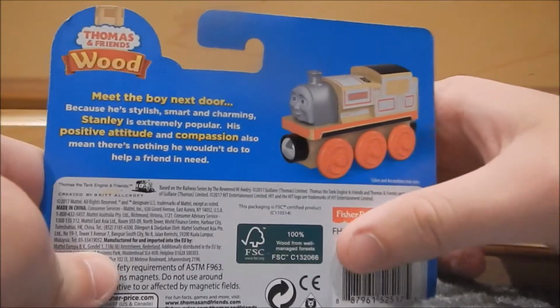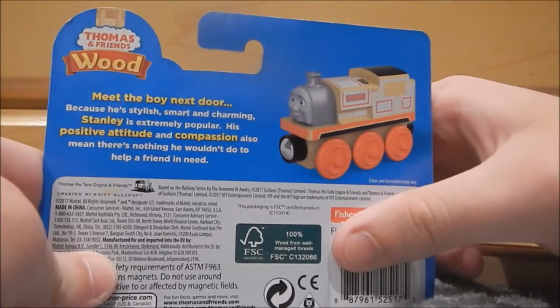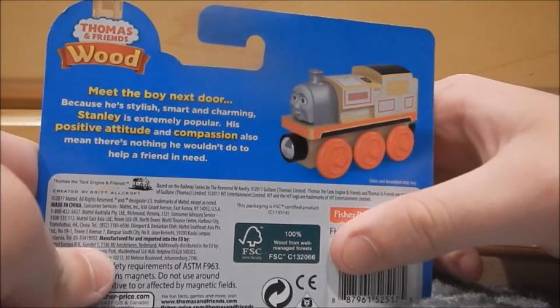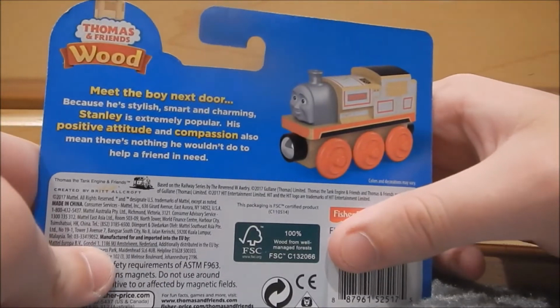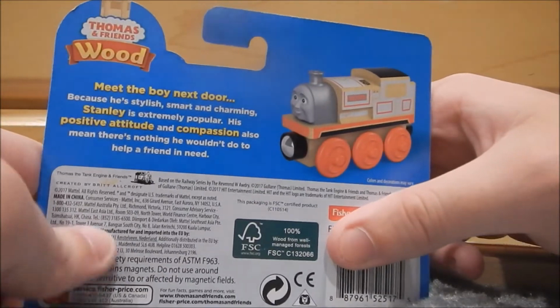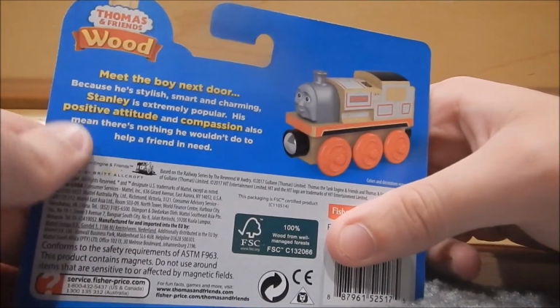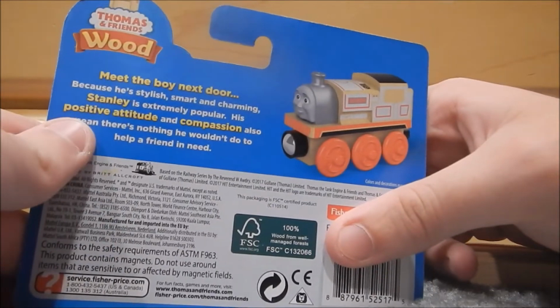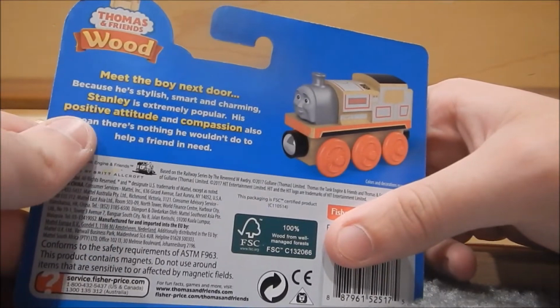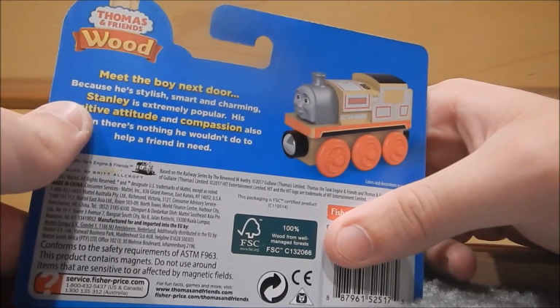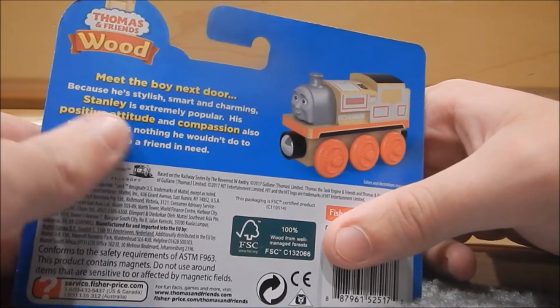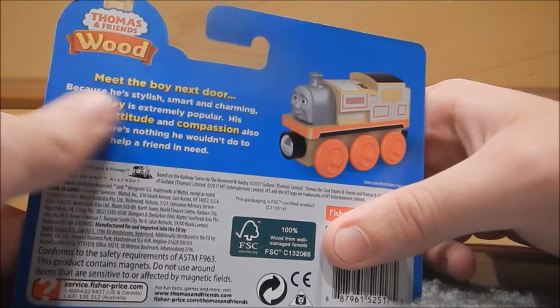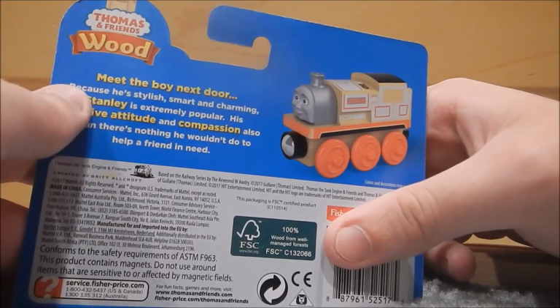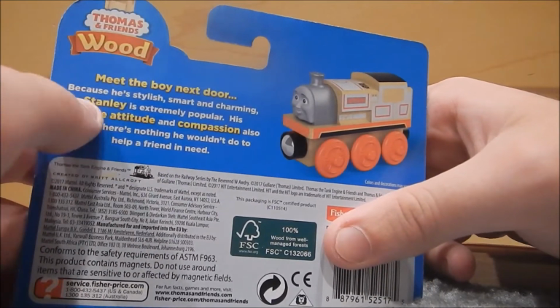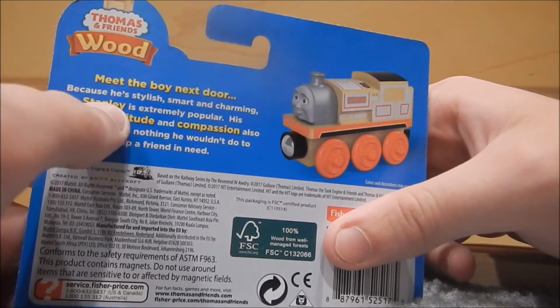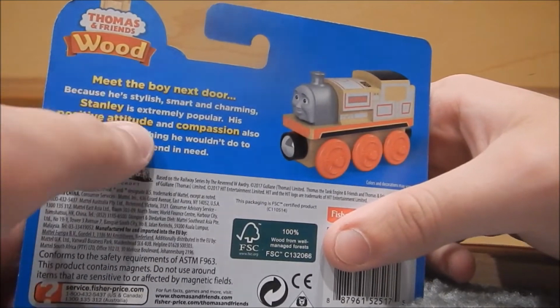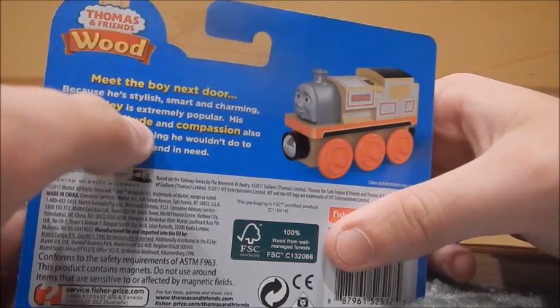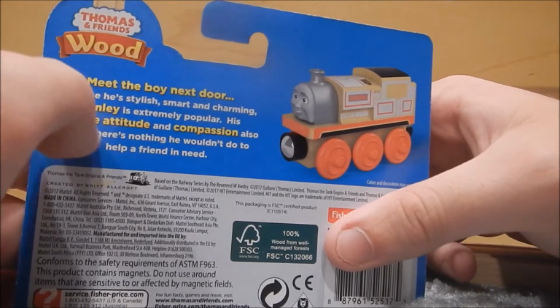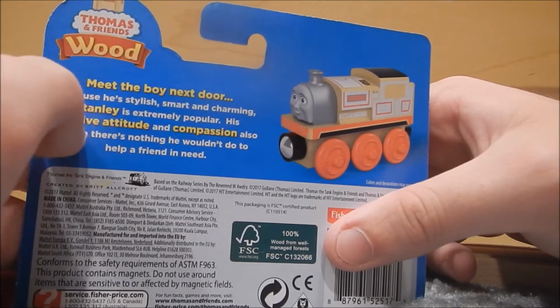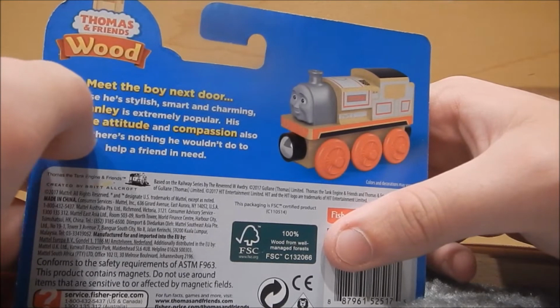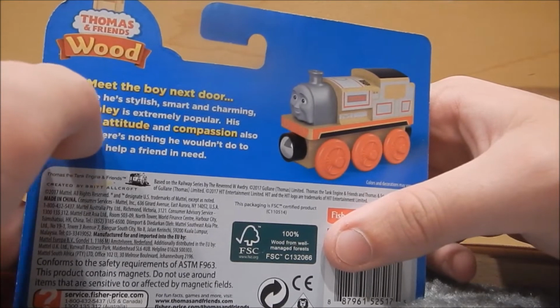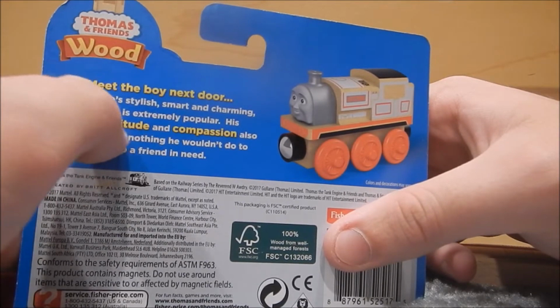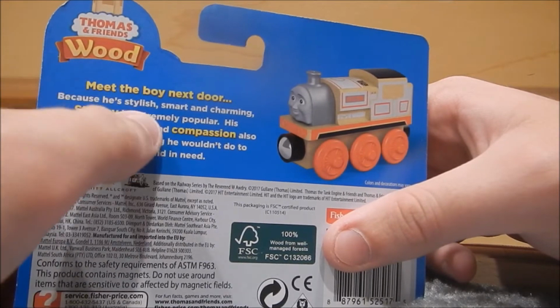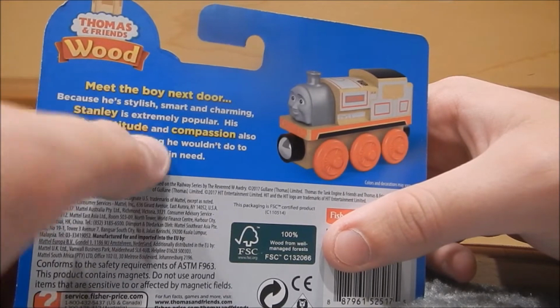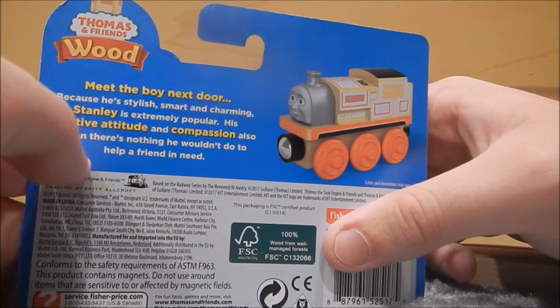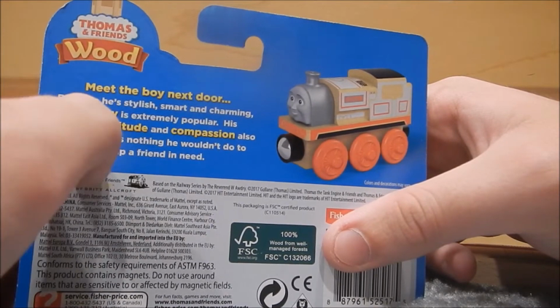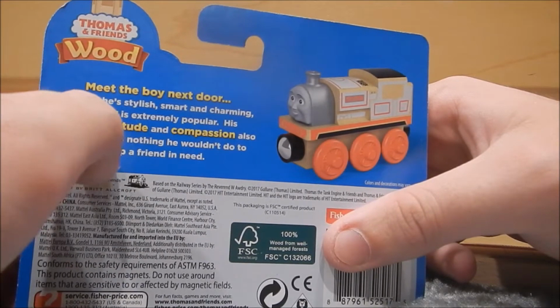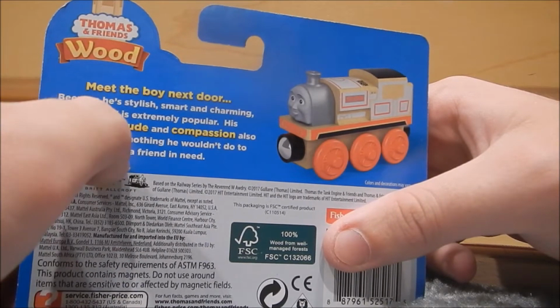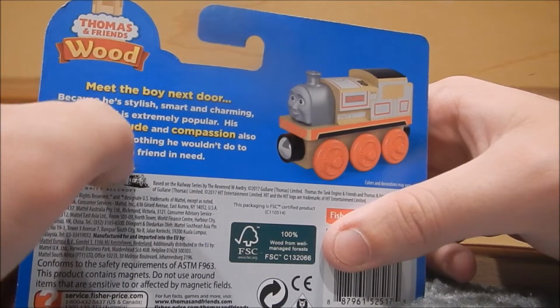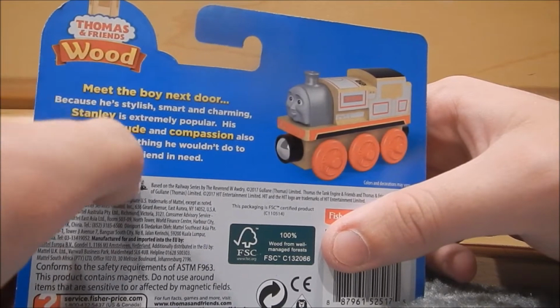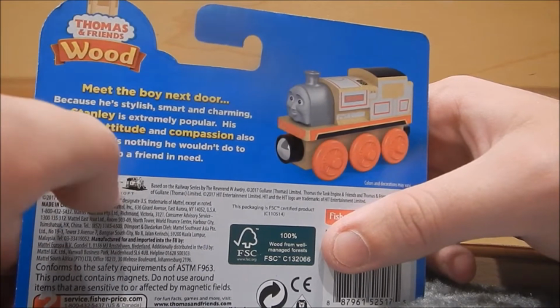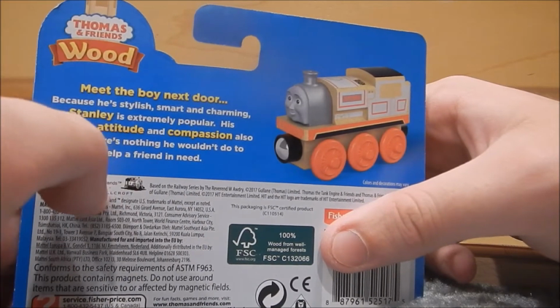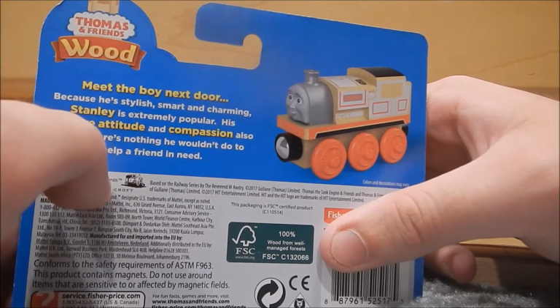Meet the boy next door. Because he's stylish, smart, and charming, Stanley is extremely popular. His positive attitude and compassion also mean there's nothing he wouldn't do to help a friend.